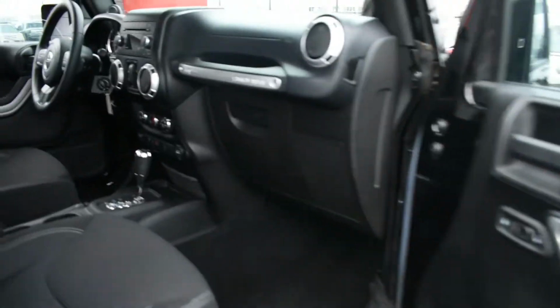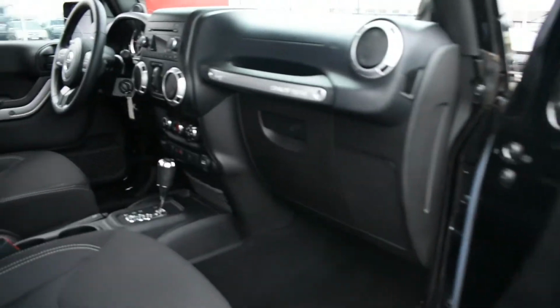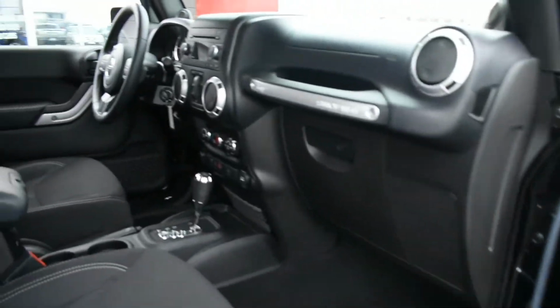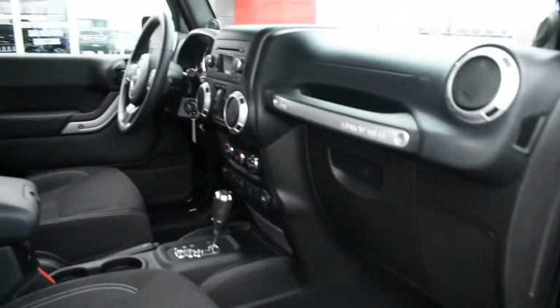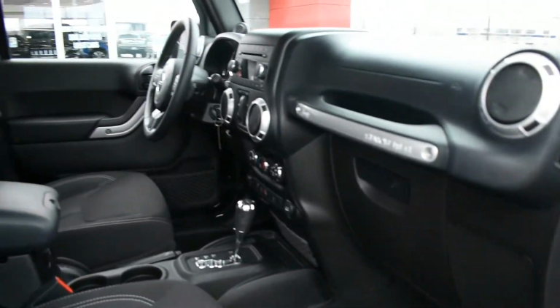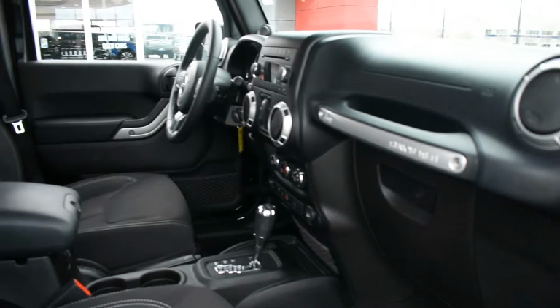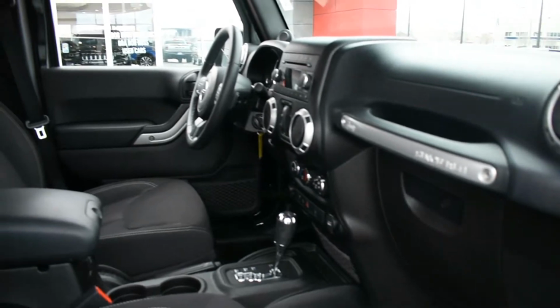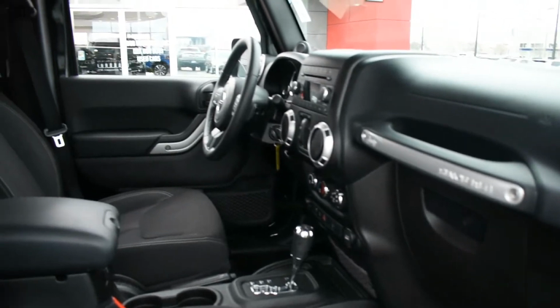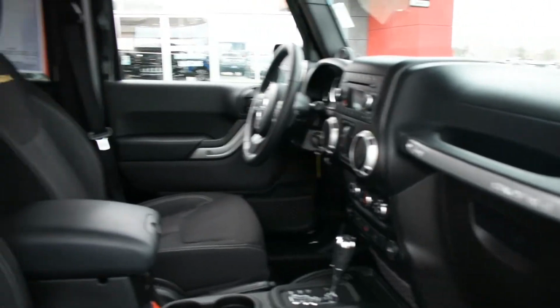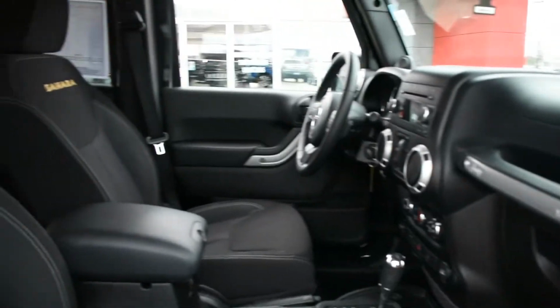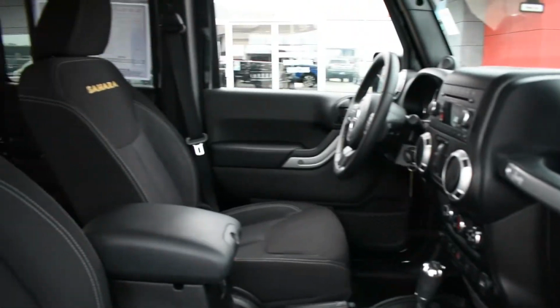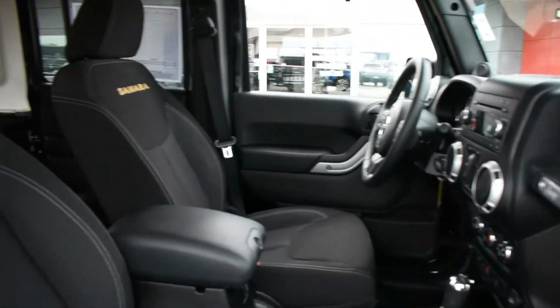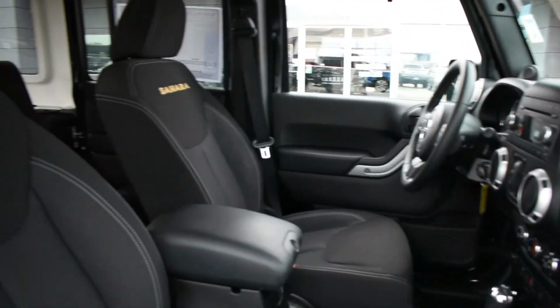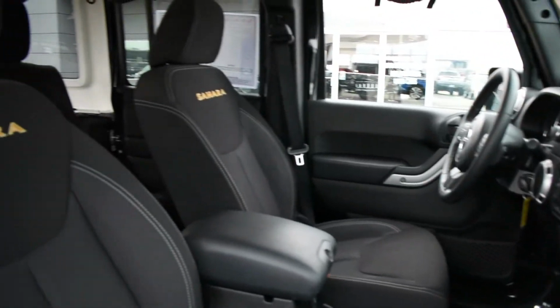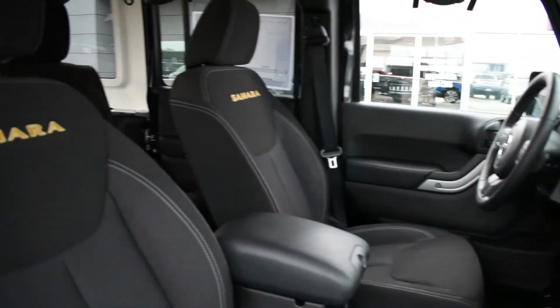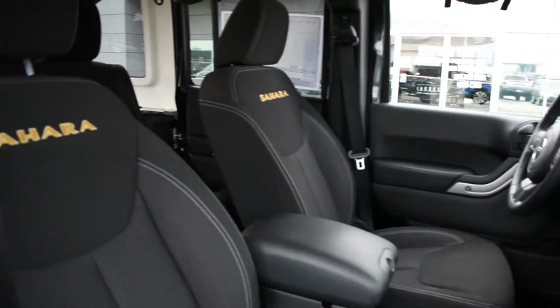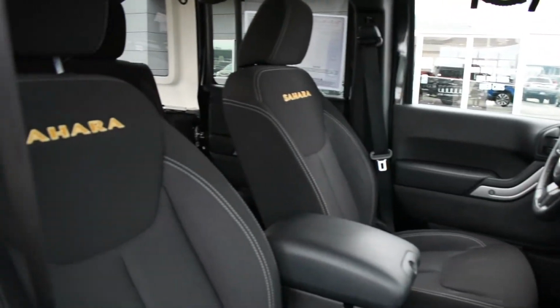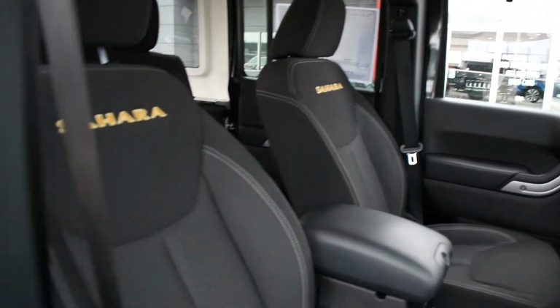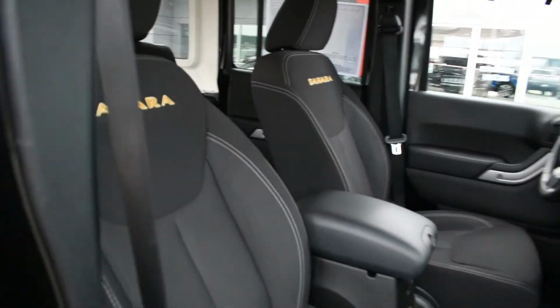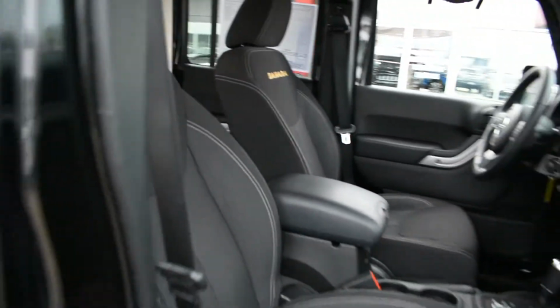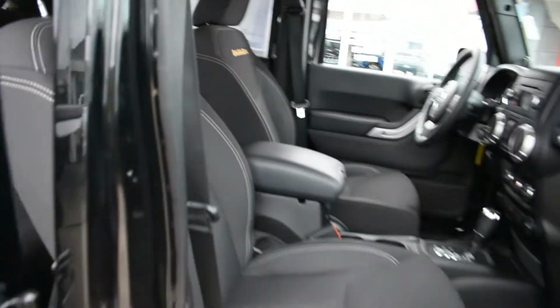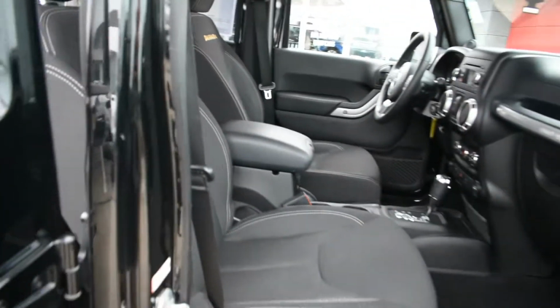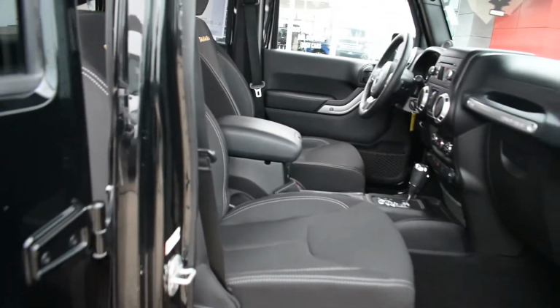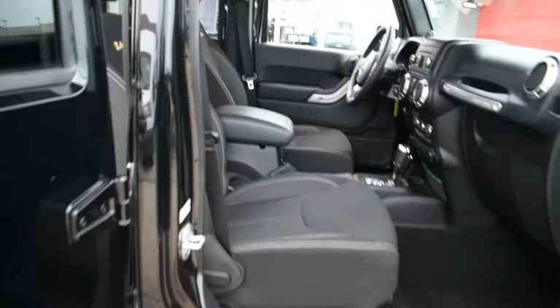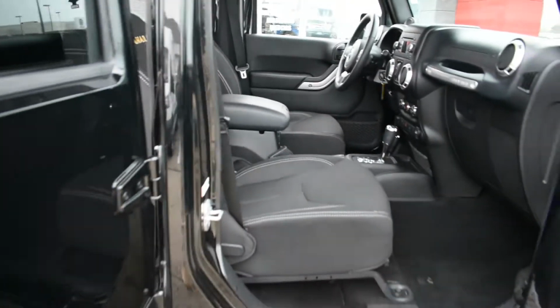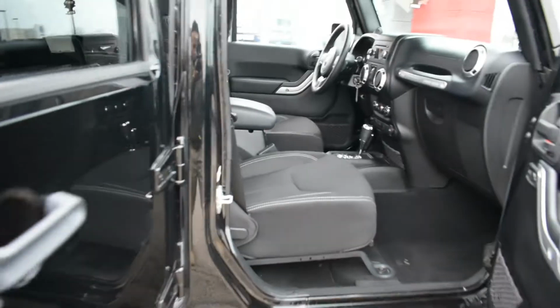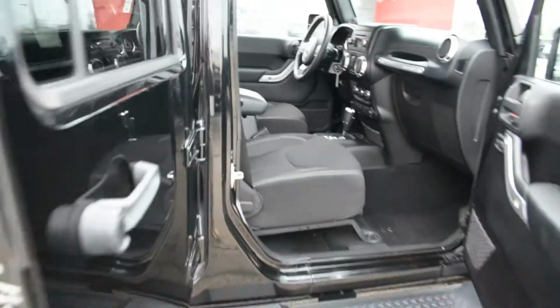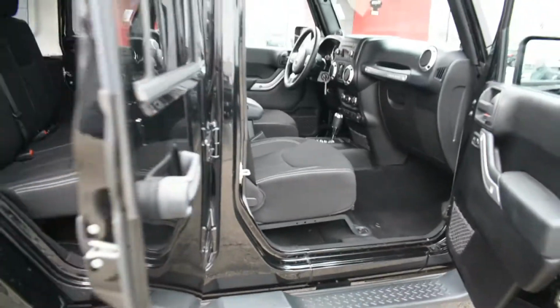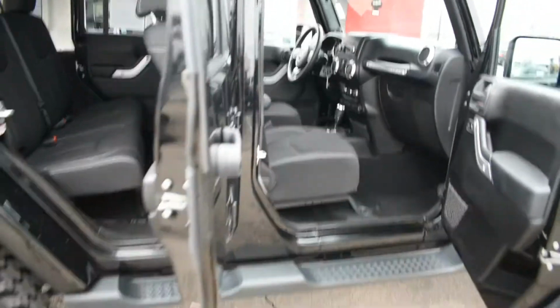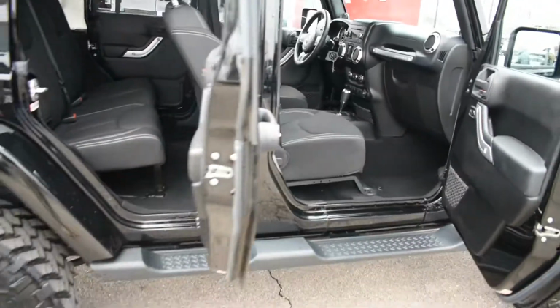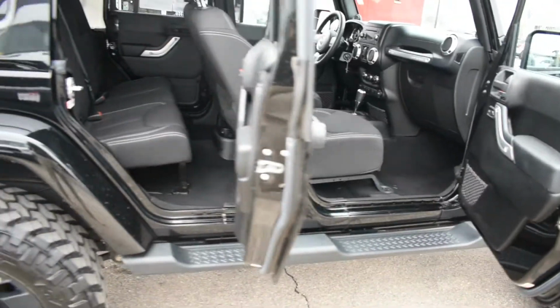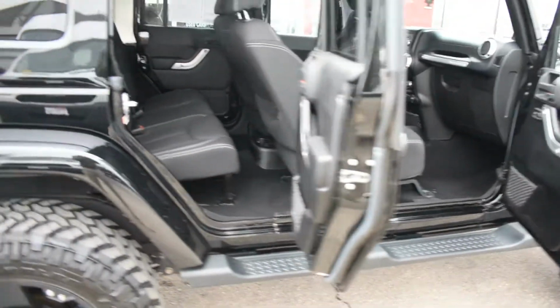This also is the four-door, which is the most common one right now — everybody wants the four-door. With the oversized tires, it goes anywhere.